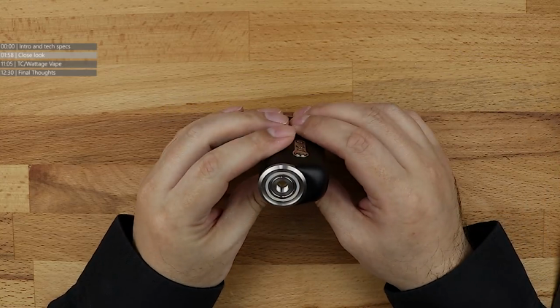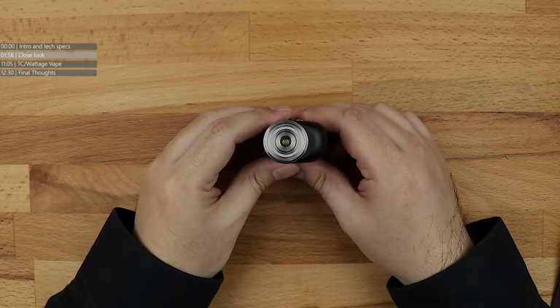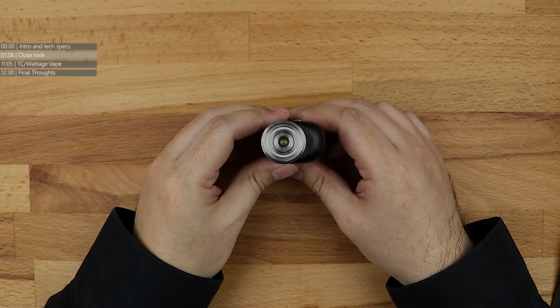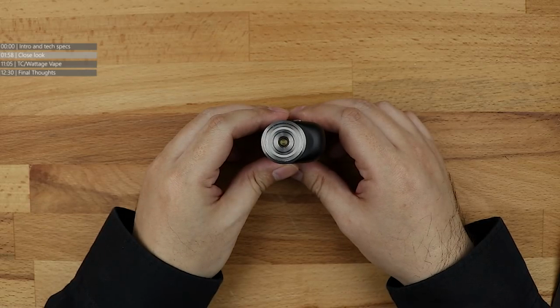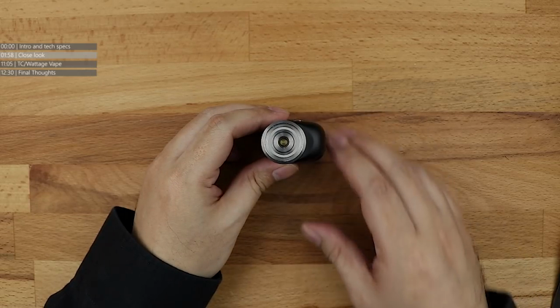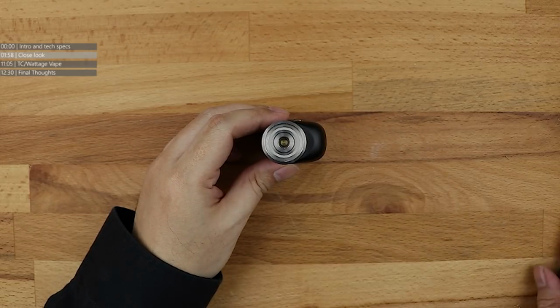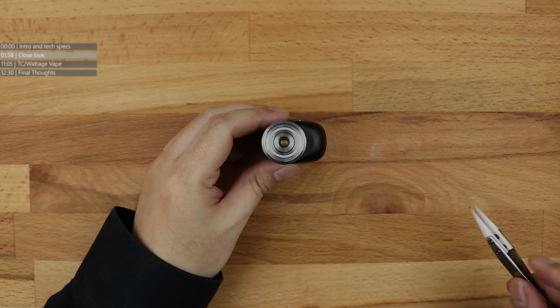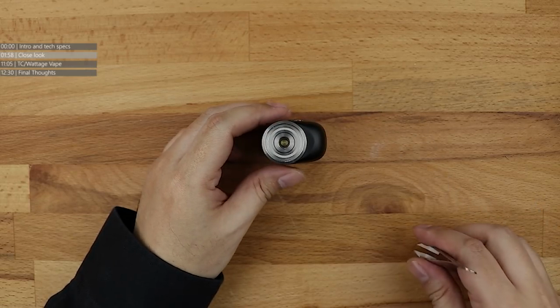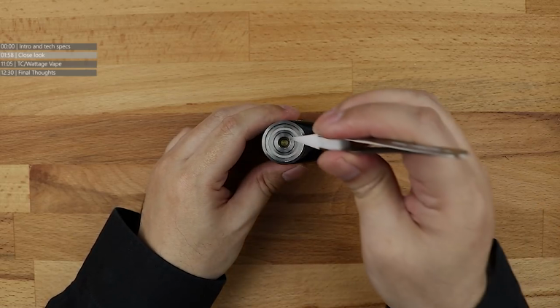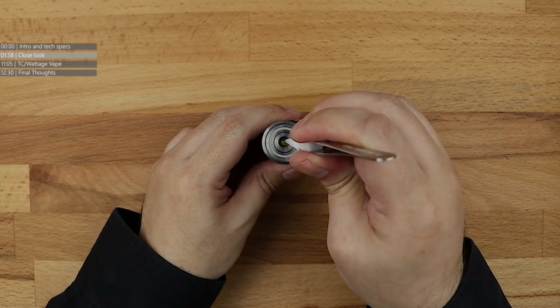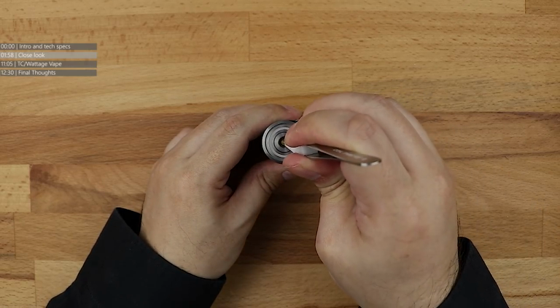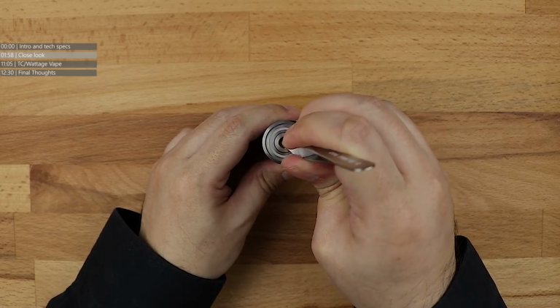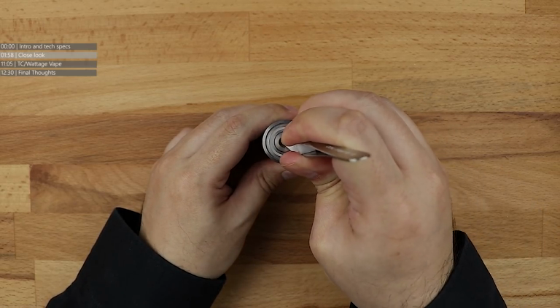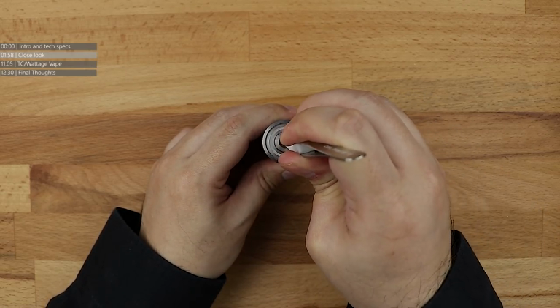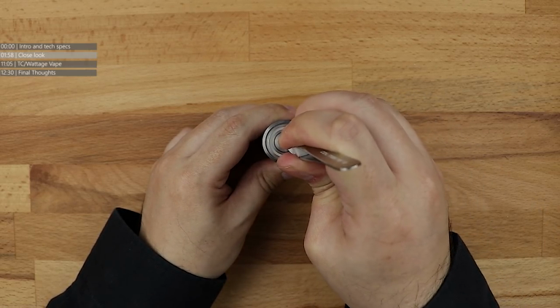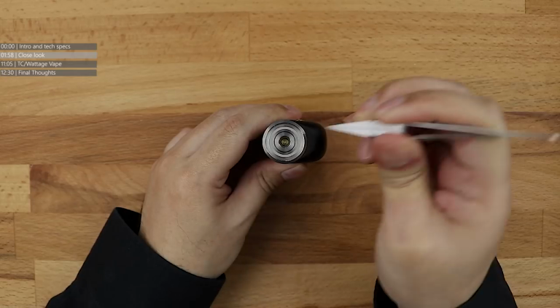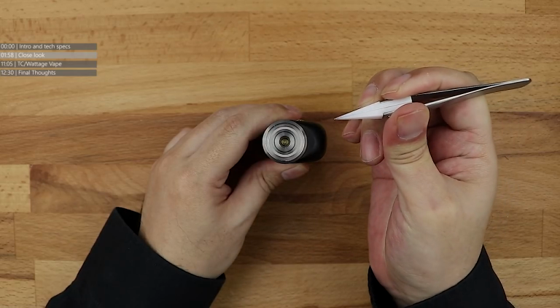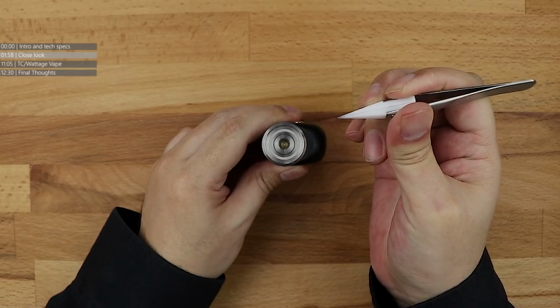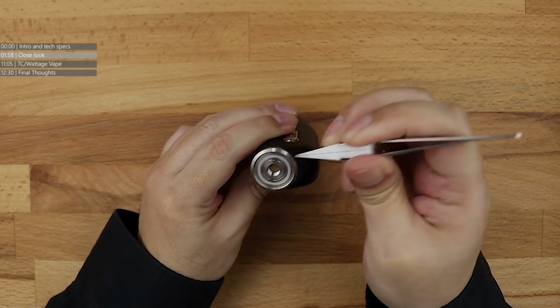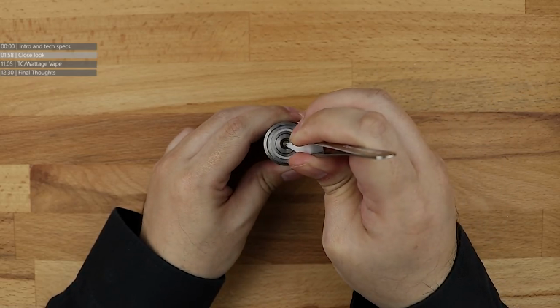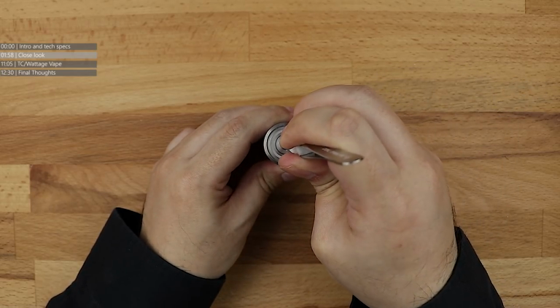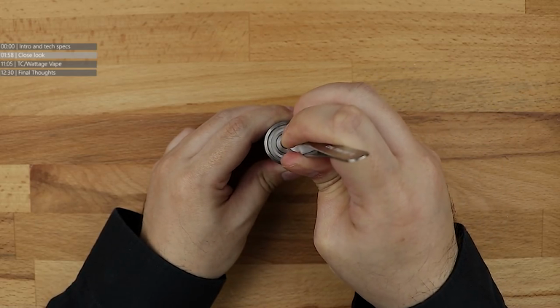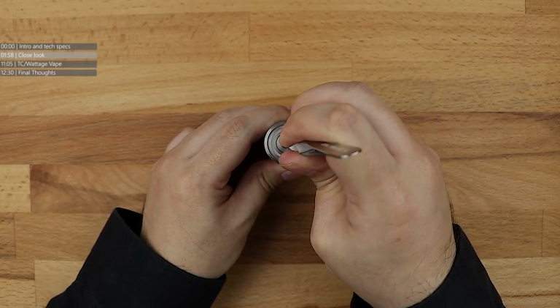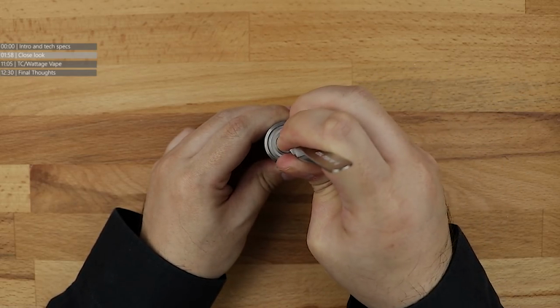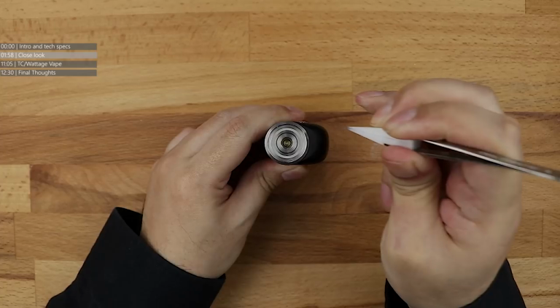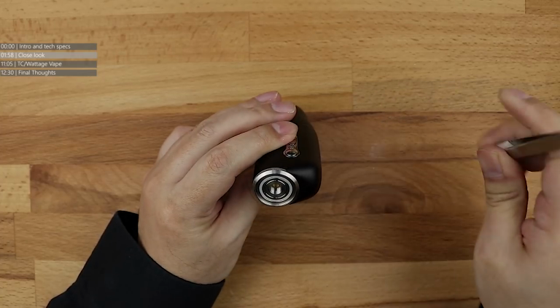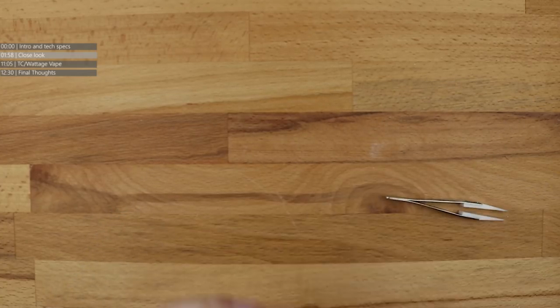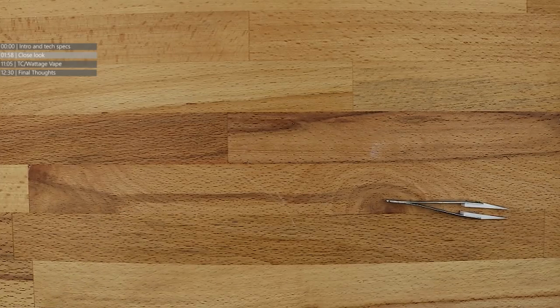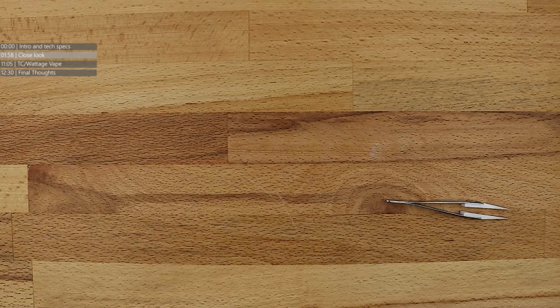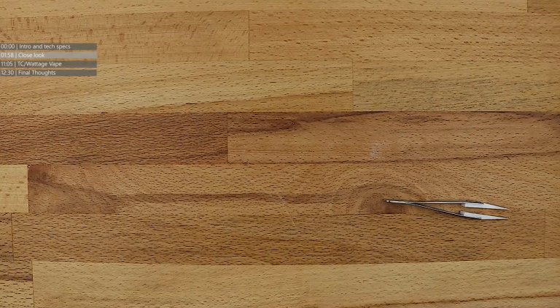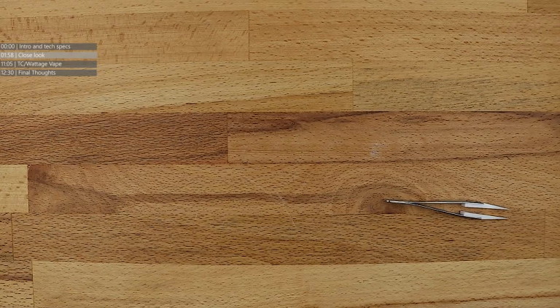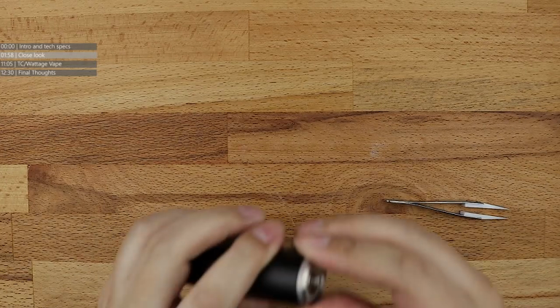Starting at the top, we have the 510 pin. Is the 510 pin spring mounted? Yes, it is. There's a heck of a tough spring underneath this, though. It takes a fair bit of pressure to get that 510 to actually move up and down, but it's definitely spring mounted.